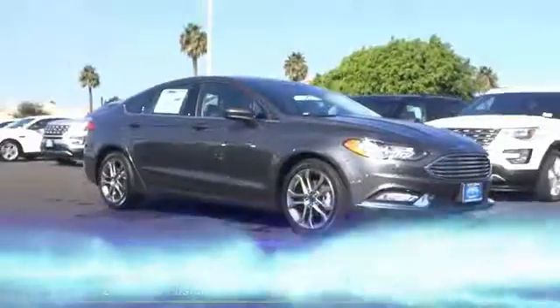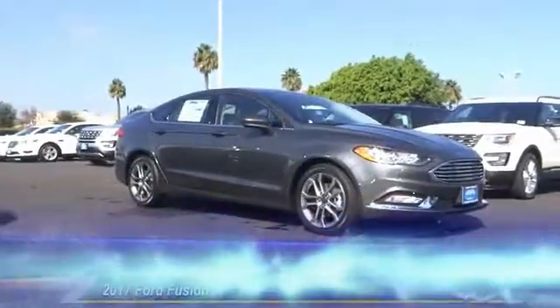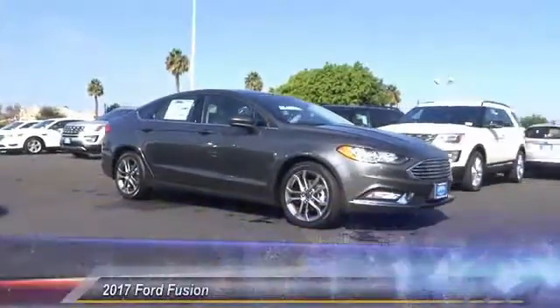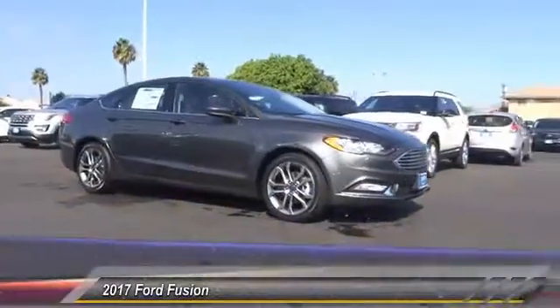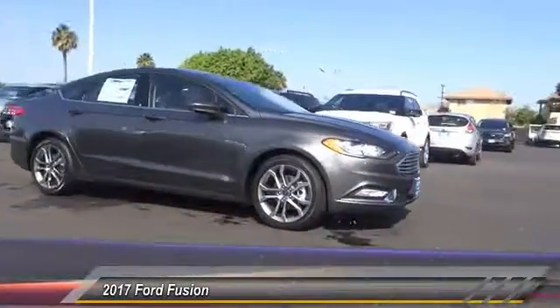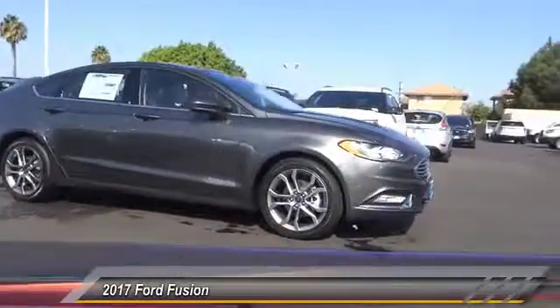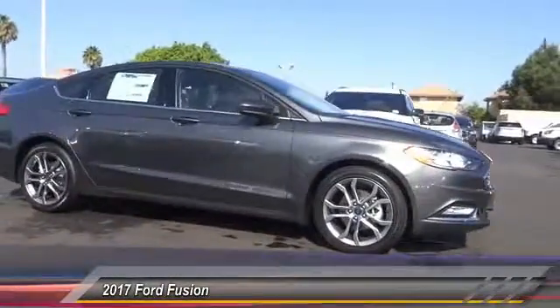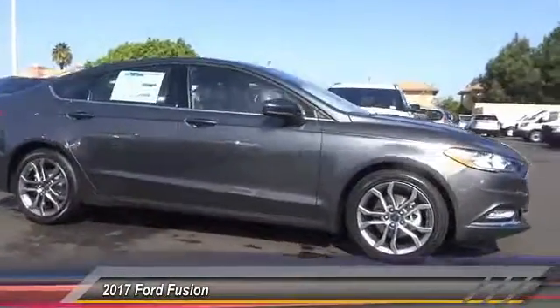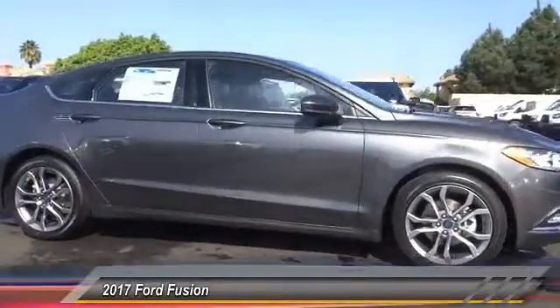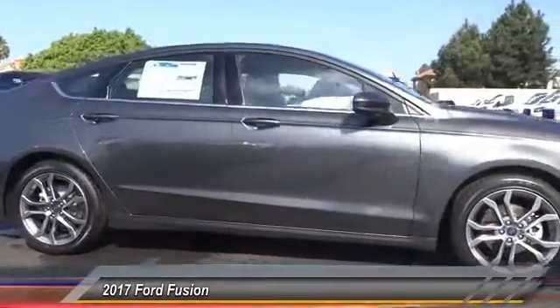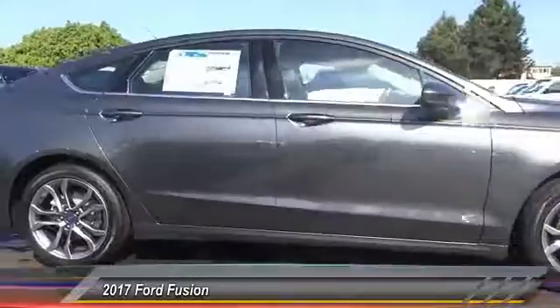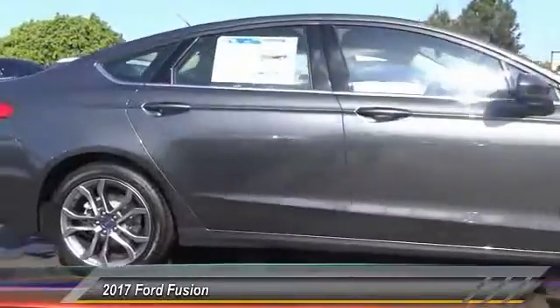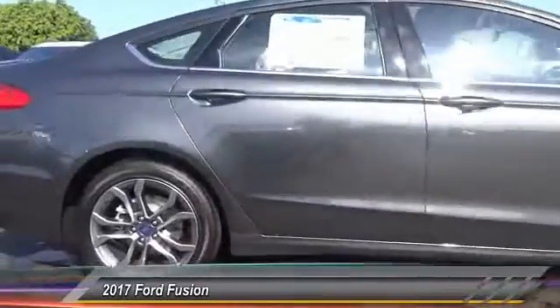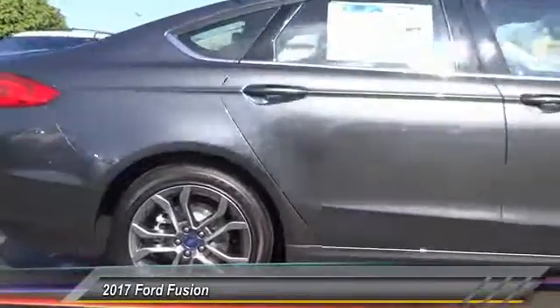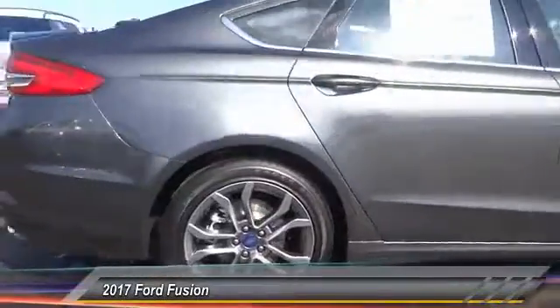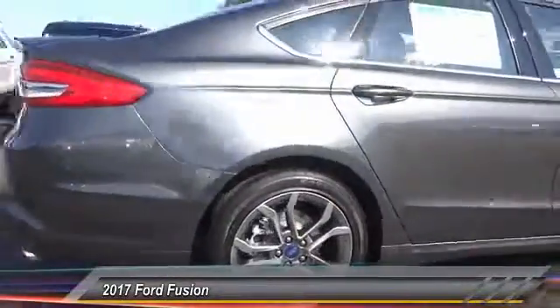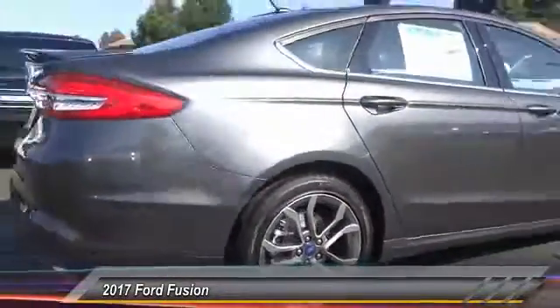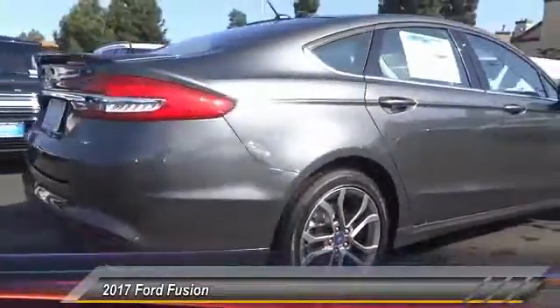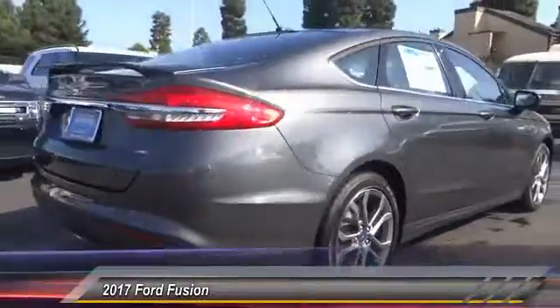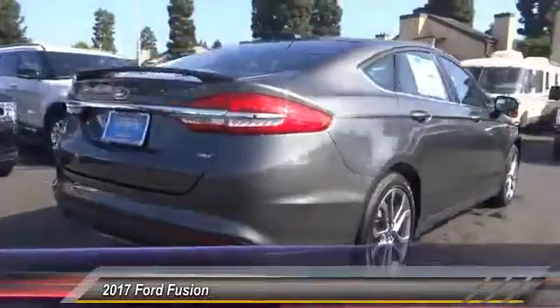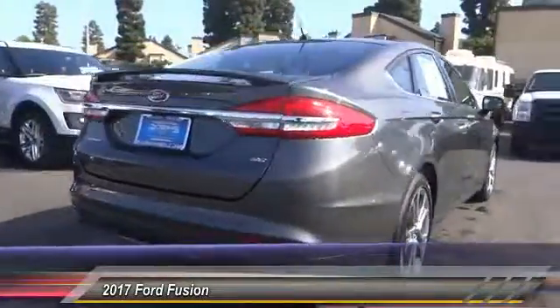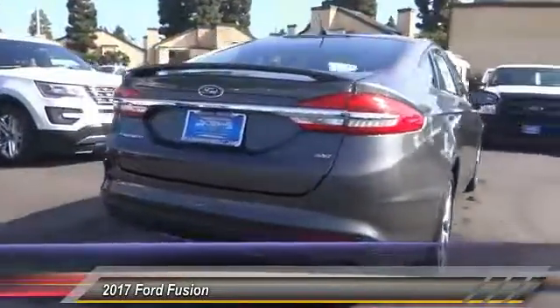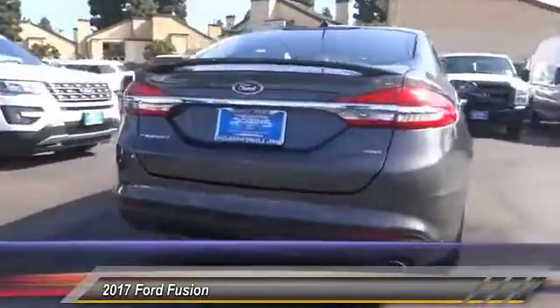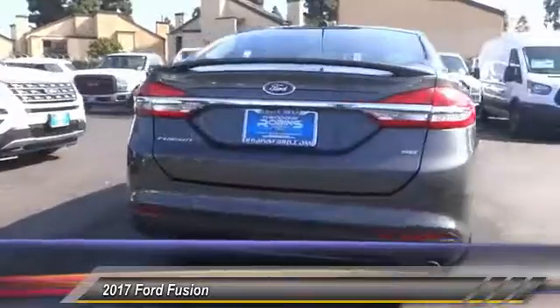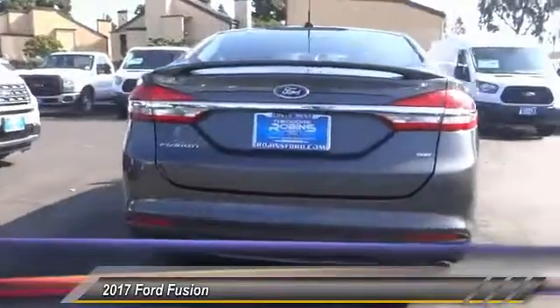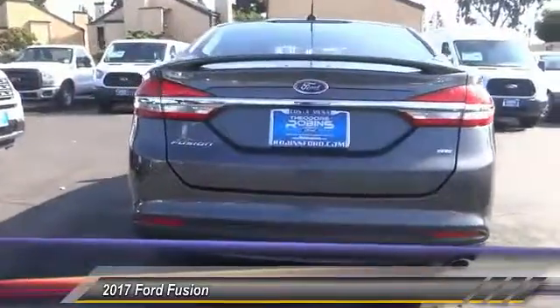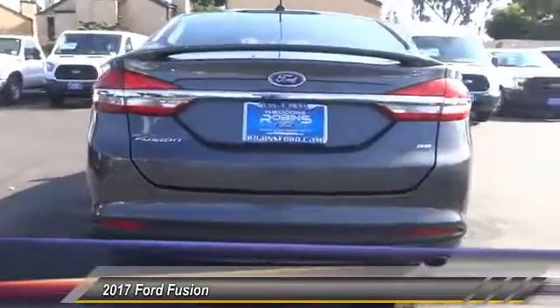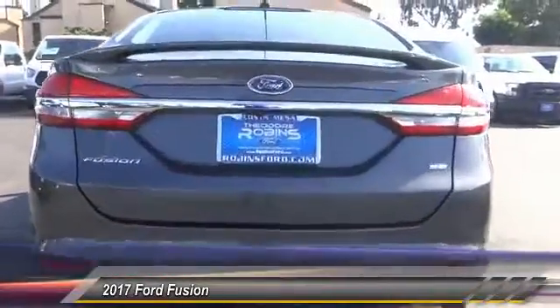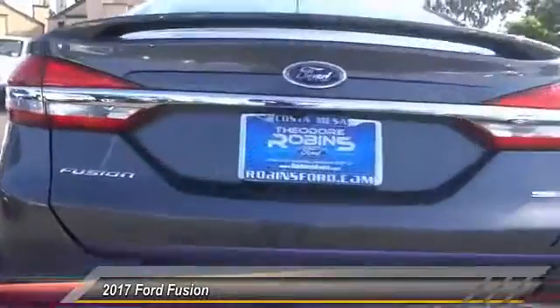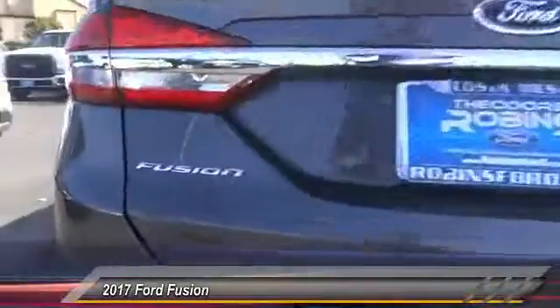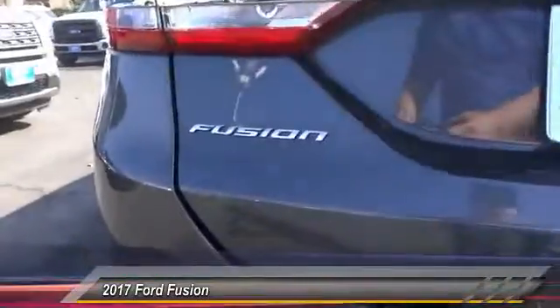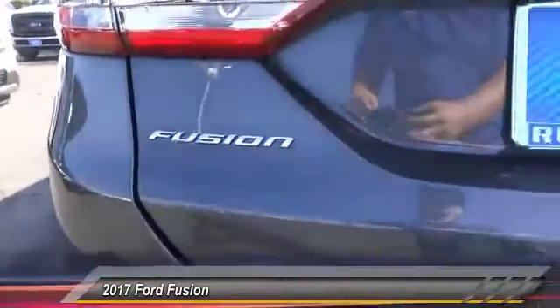2017 Fusion. You can have both impressive power and great economy in a Fusion, and it's priced below $30,000. This vehicle has less than 100 miles. Here are some of this vehicle's great options.